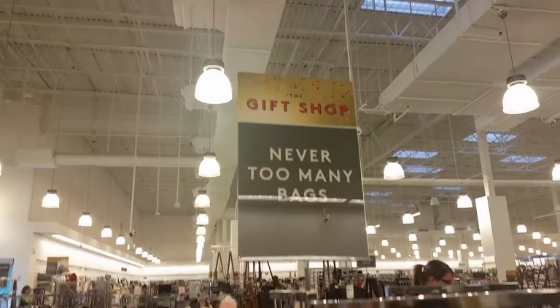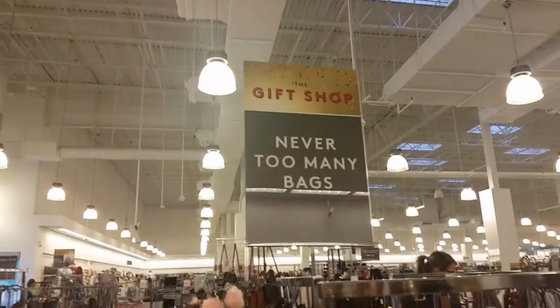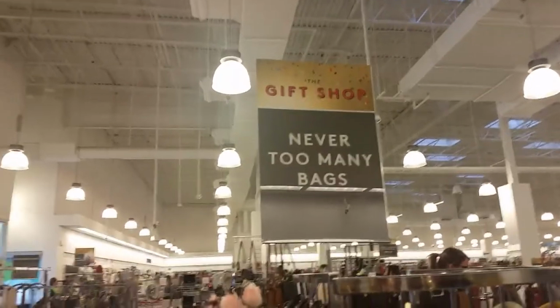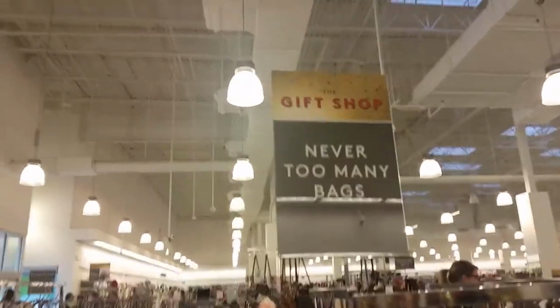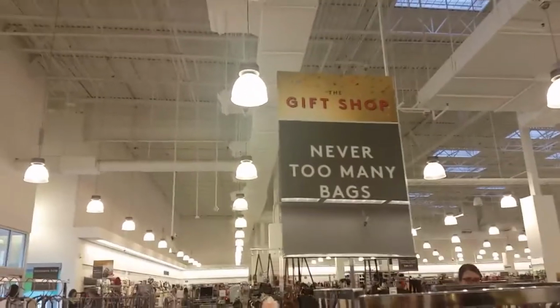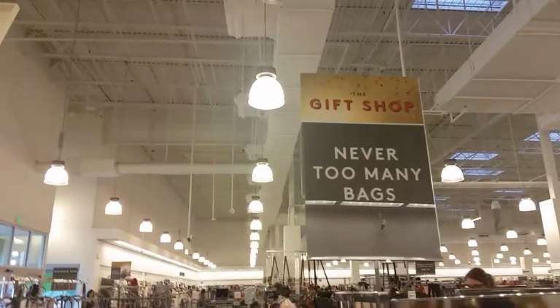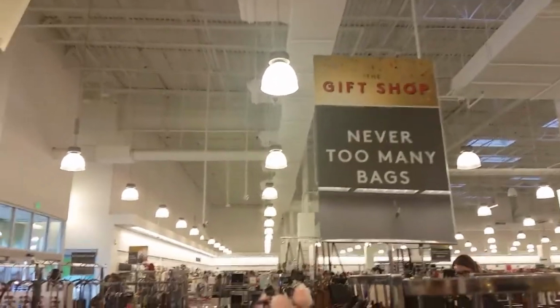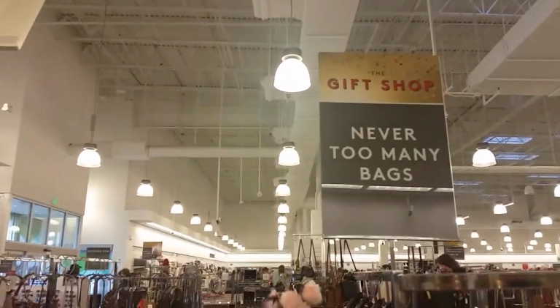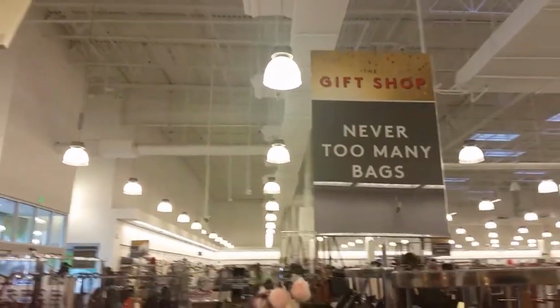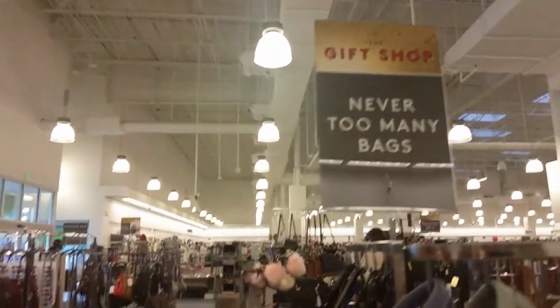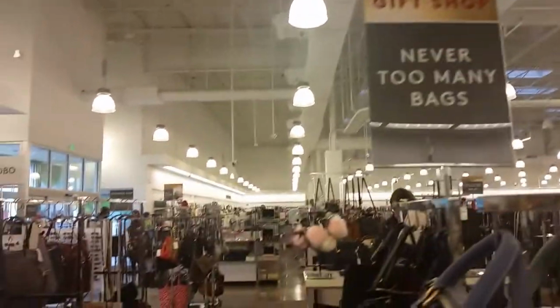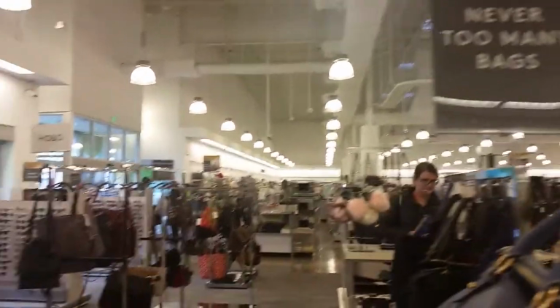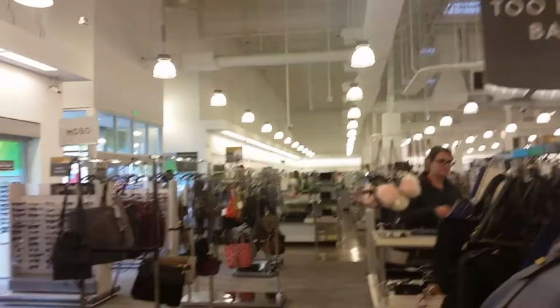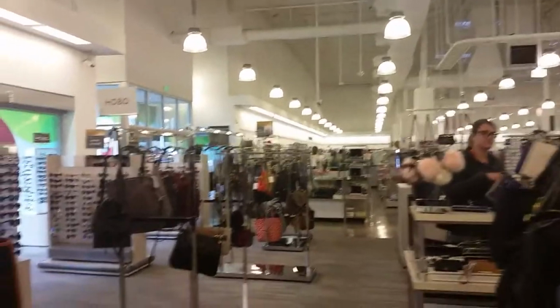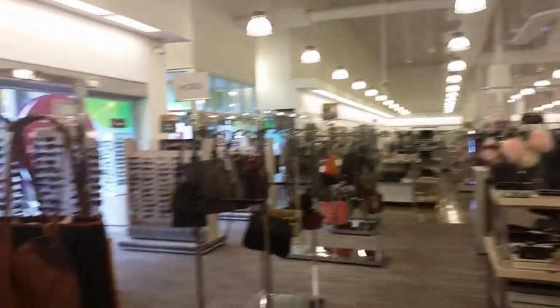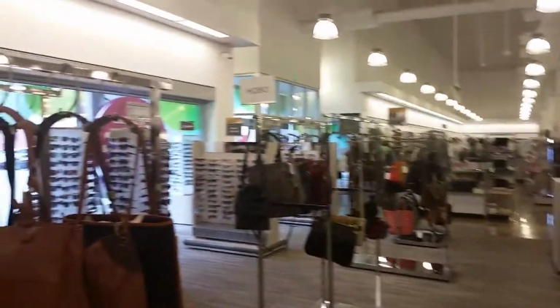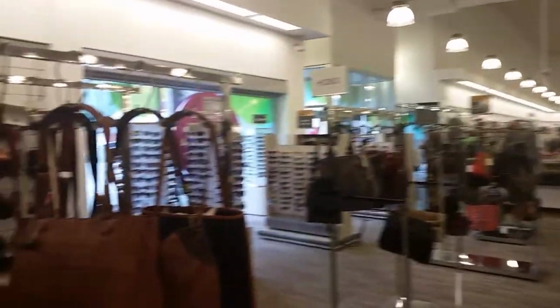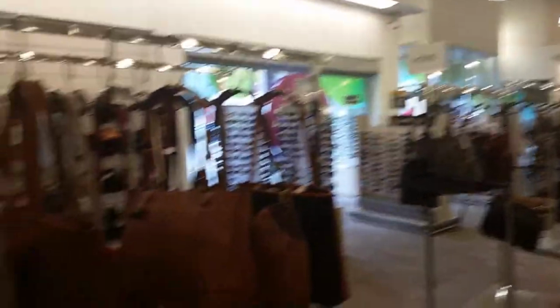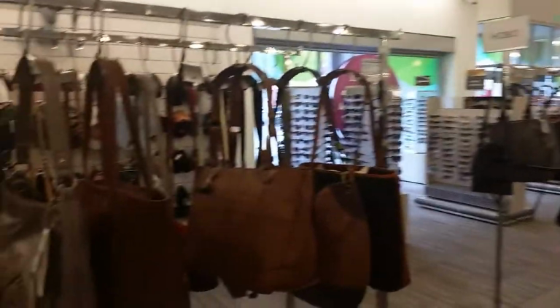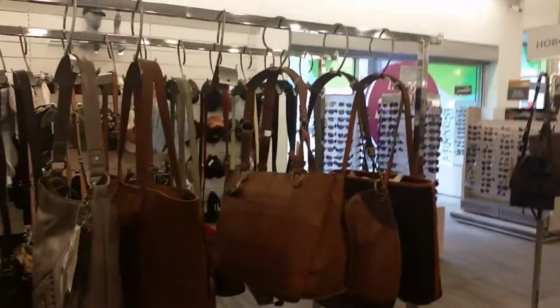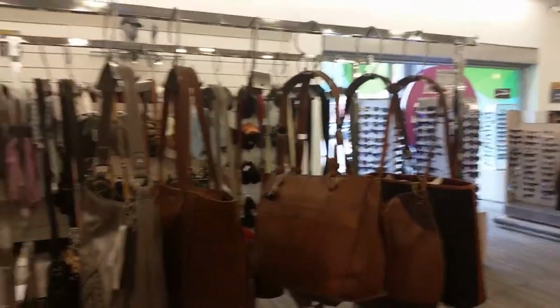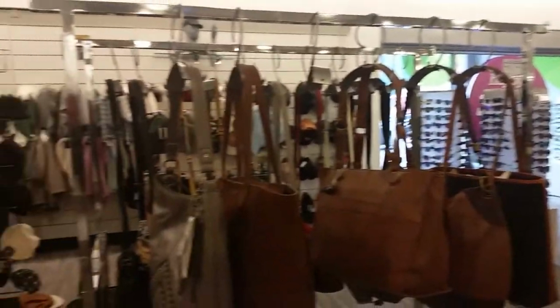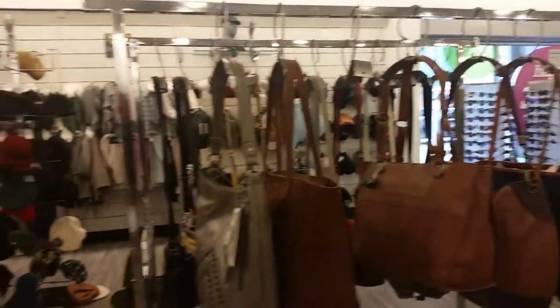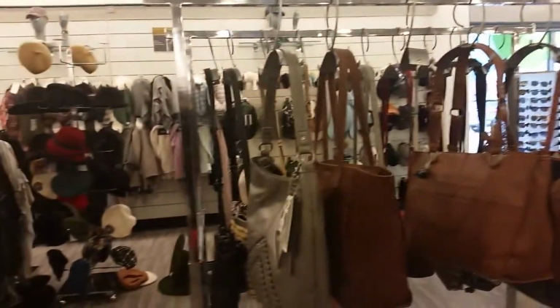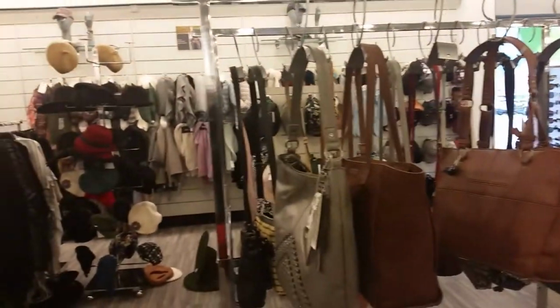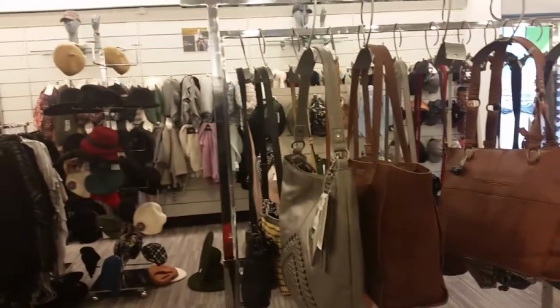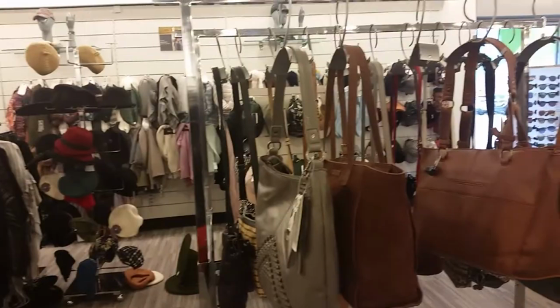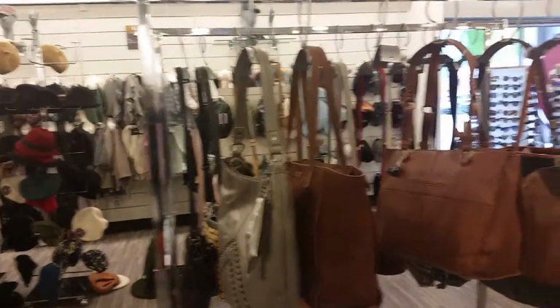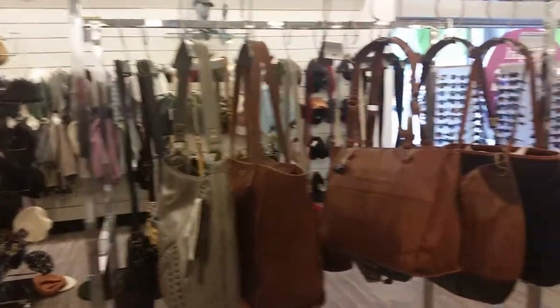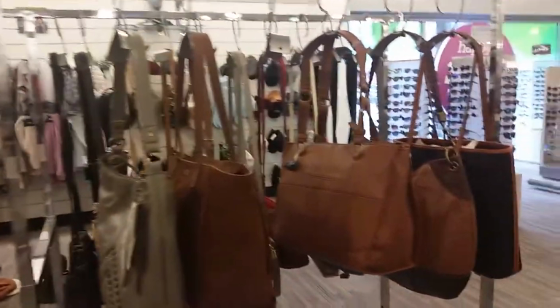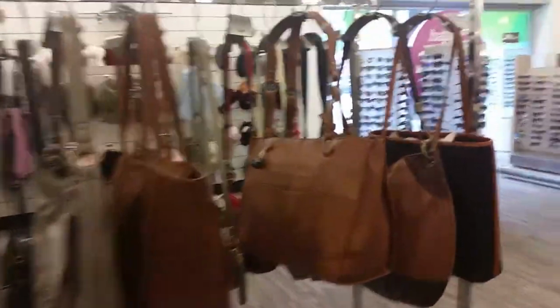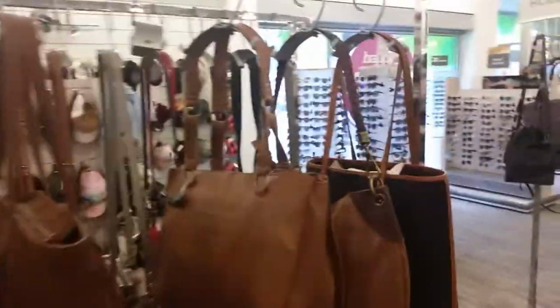Hey everybody, it's Alana and I'm here at Nordstrom Rack shopping their Clear the Rack 25% off clearance sale, and I was looking for Dooneys.